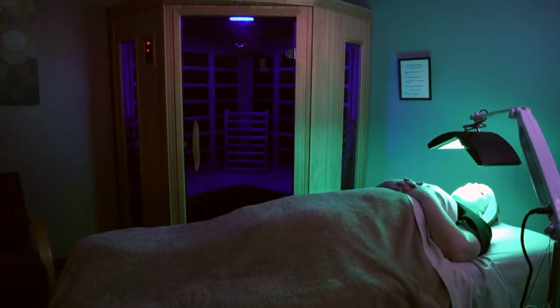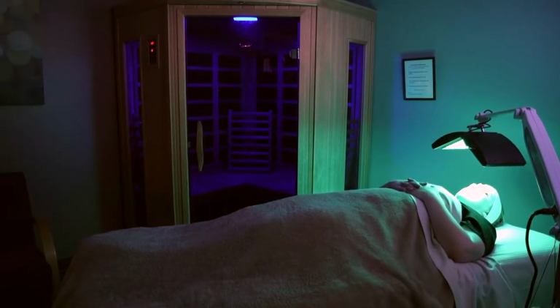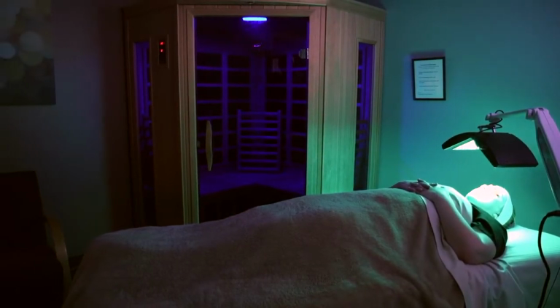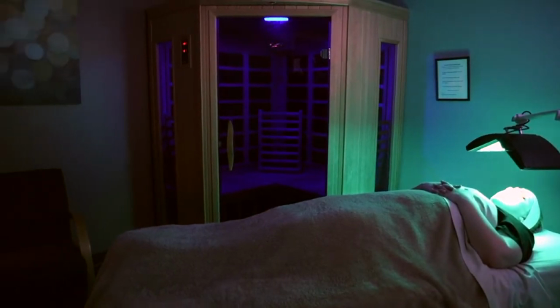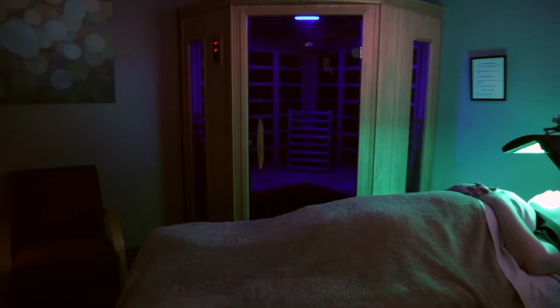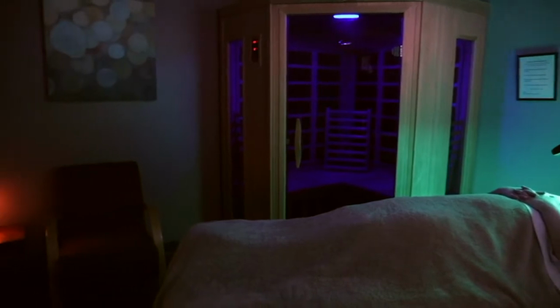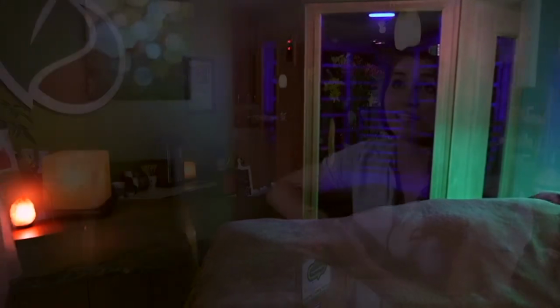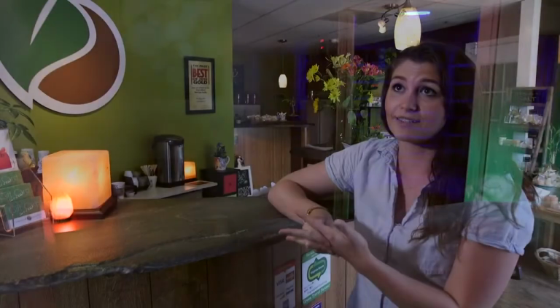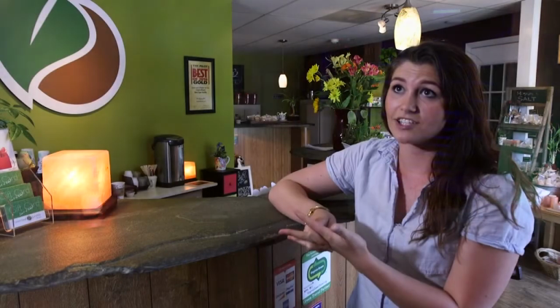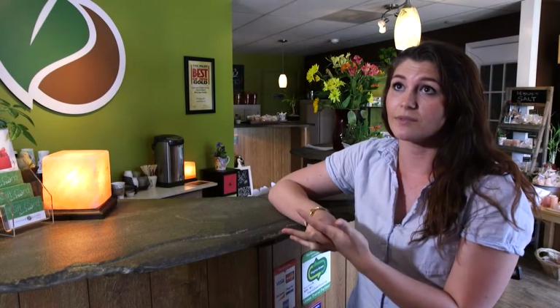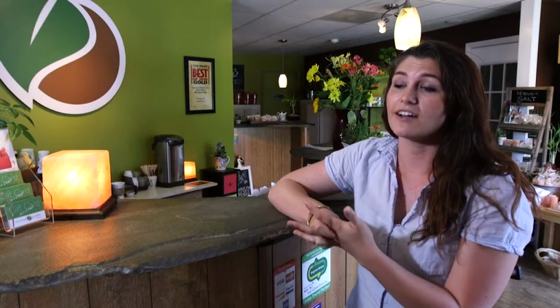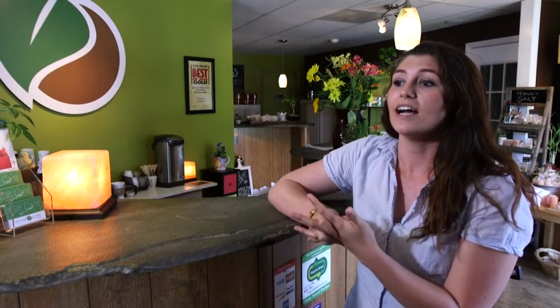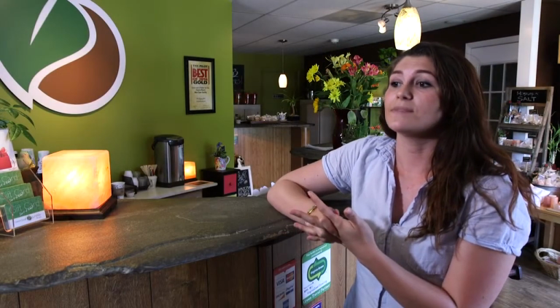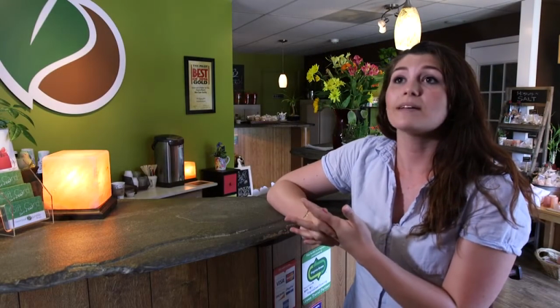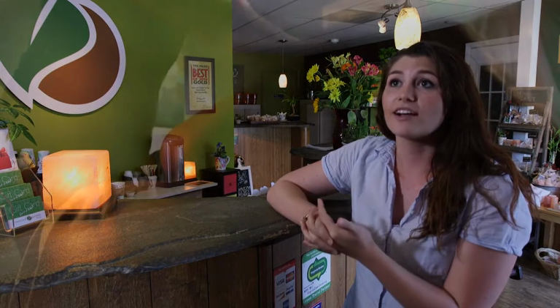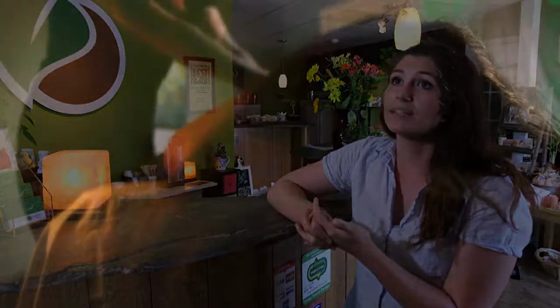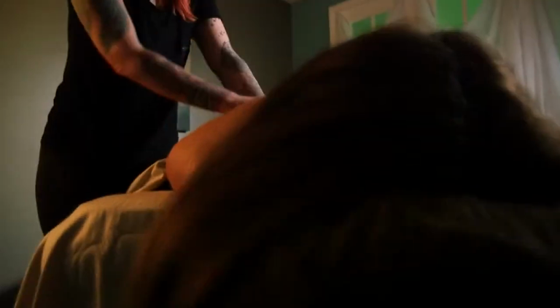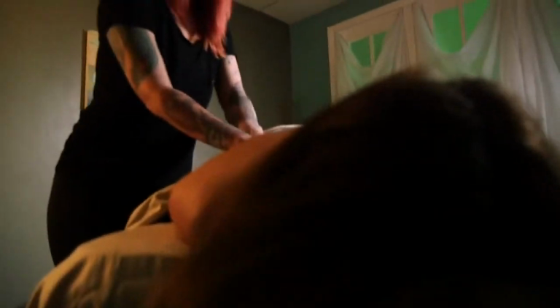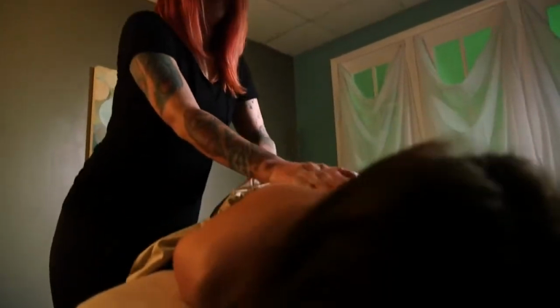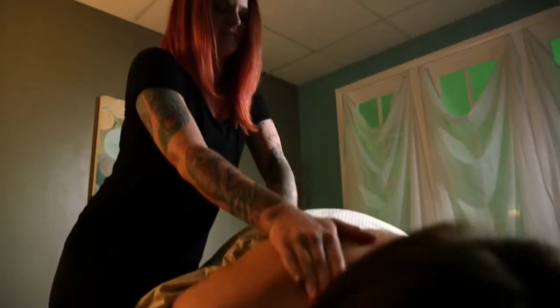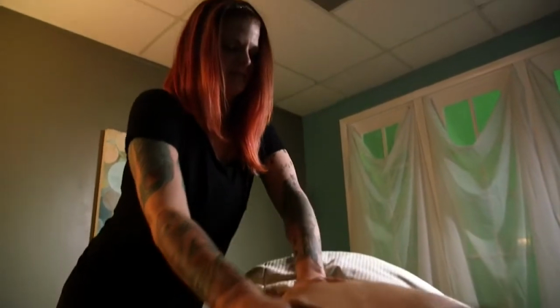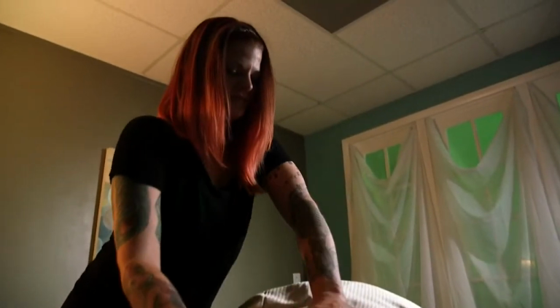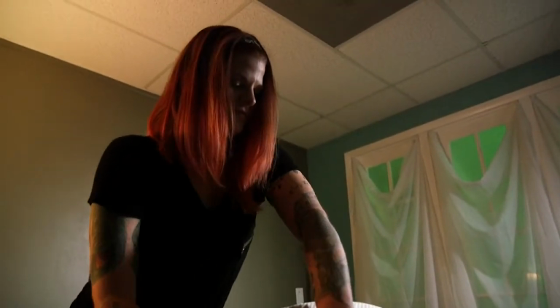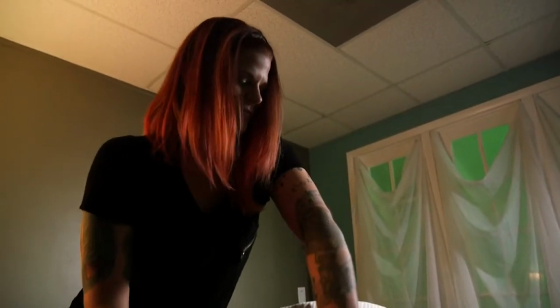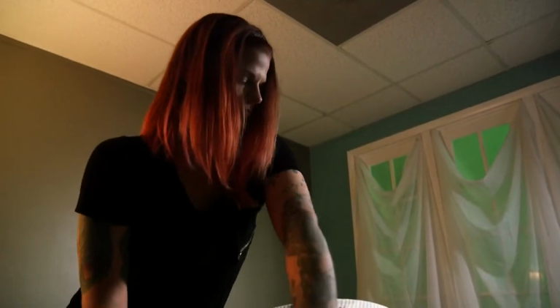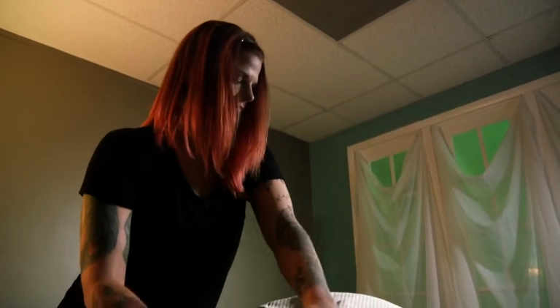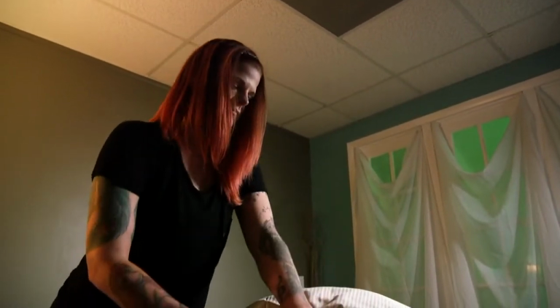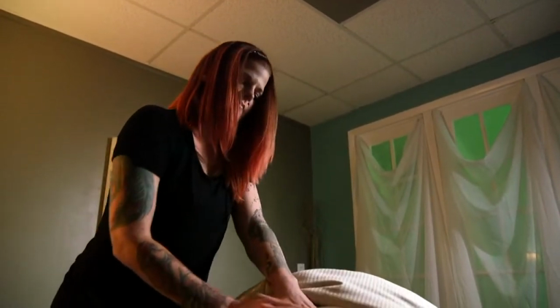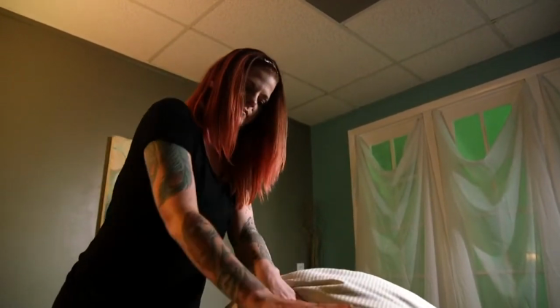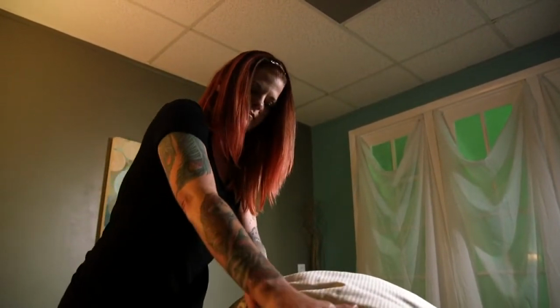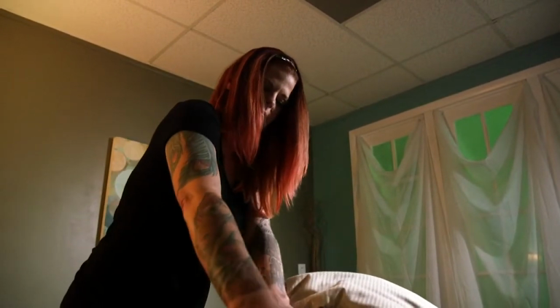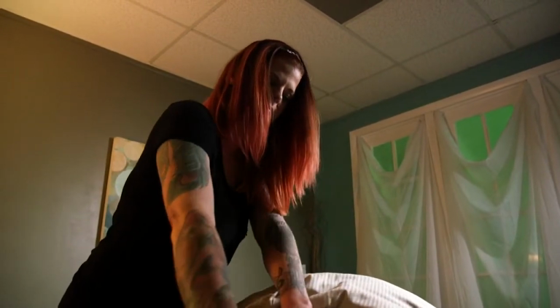We also offer massage, and we do different types of modalities of massages. So we have 60-minute massage, 90-minute massage, and you can add on reflexology, which is basically triggering your whole body from your feet, which is really neat.